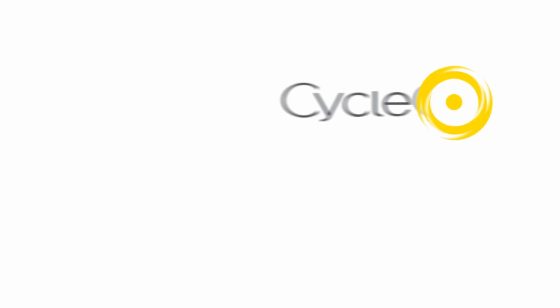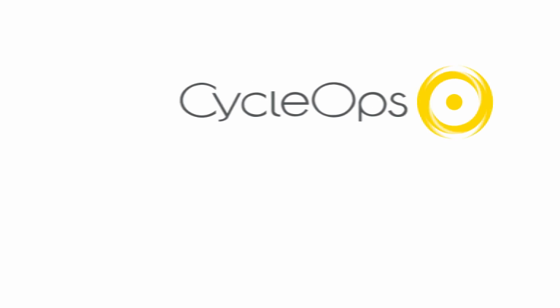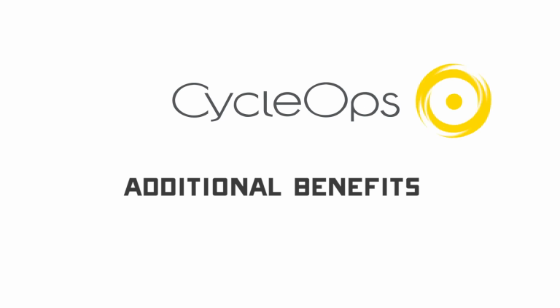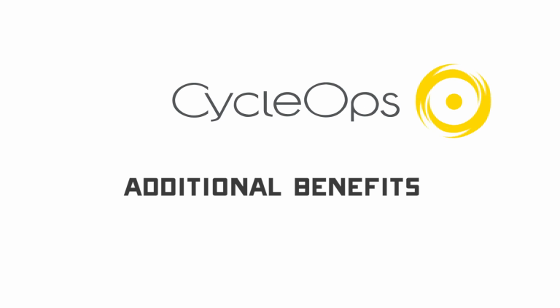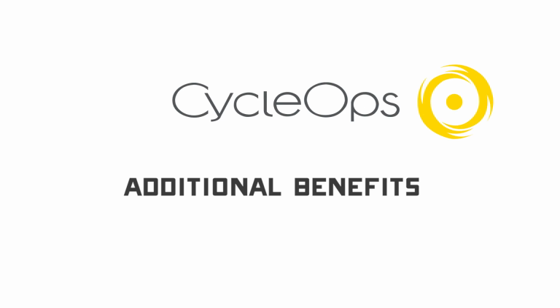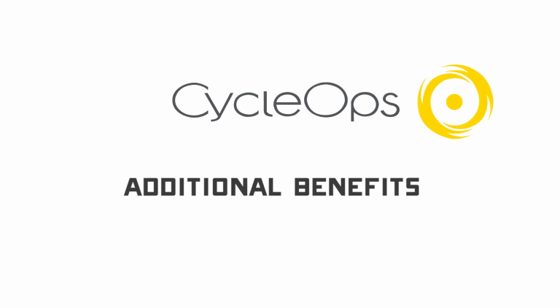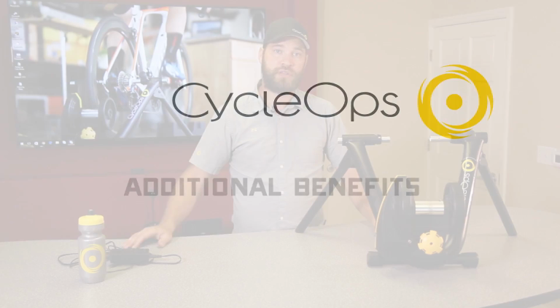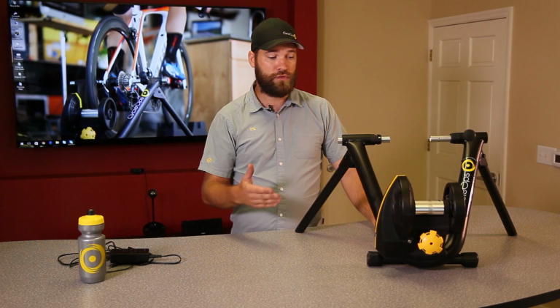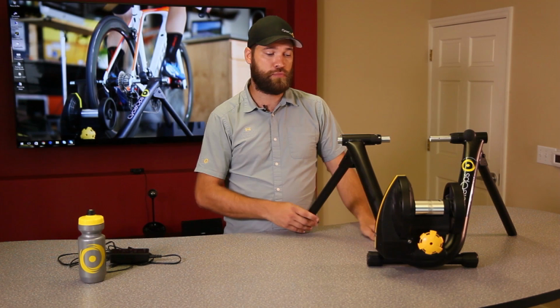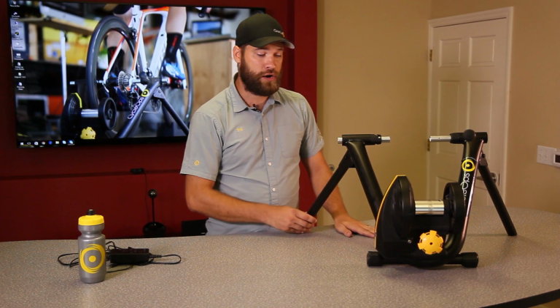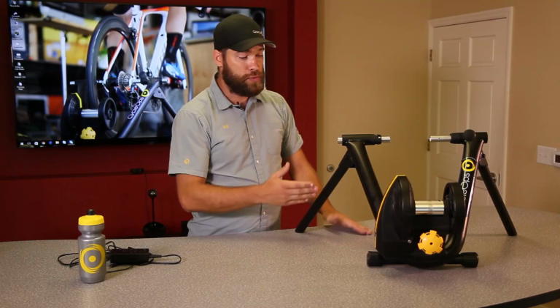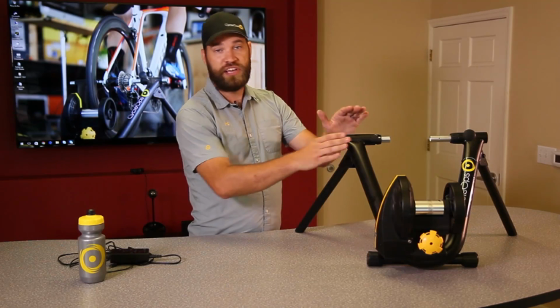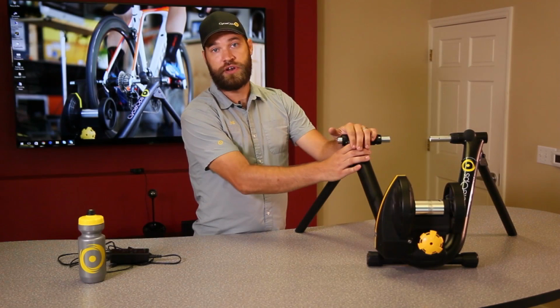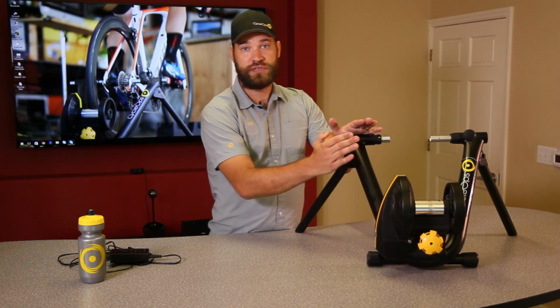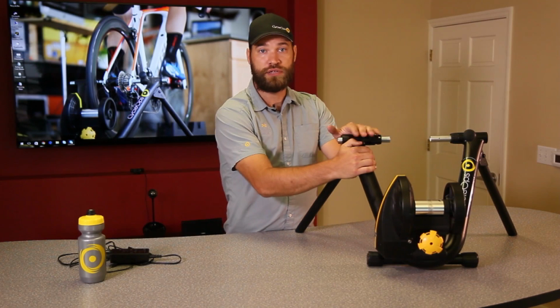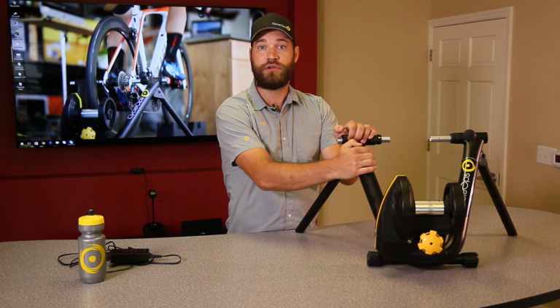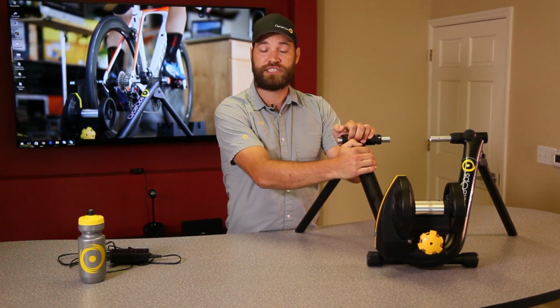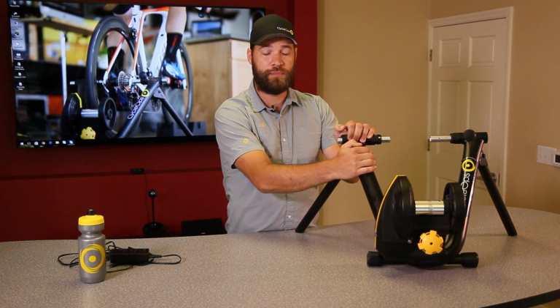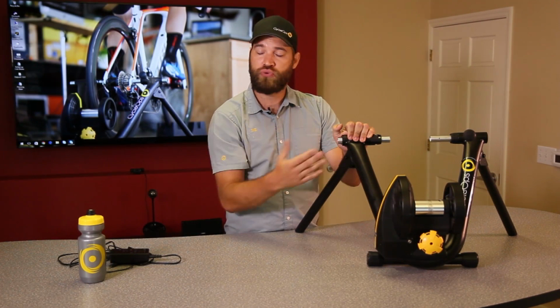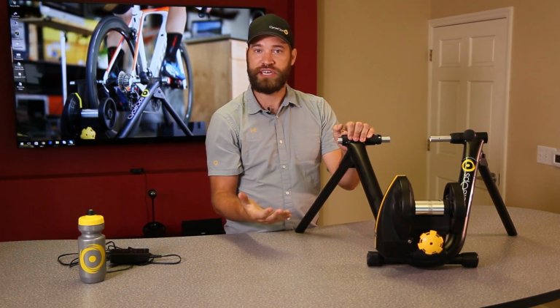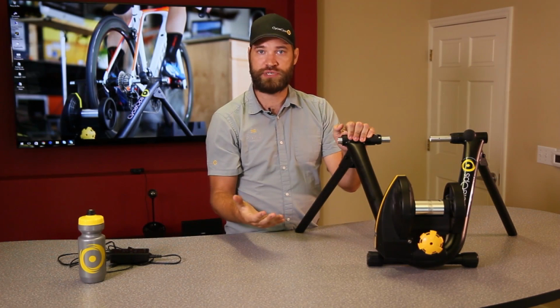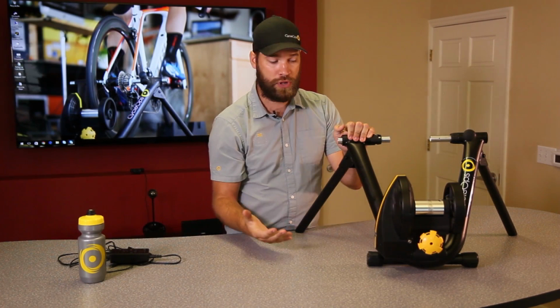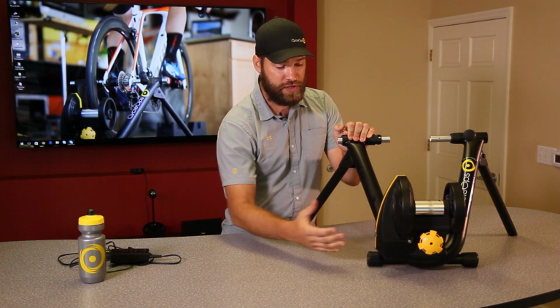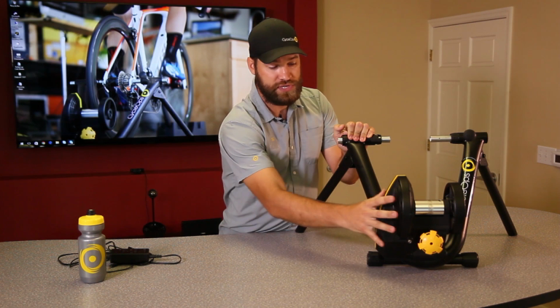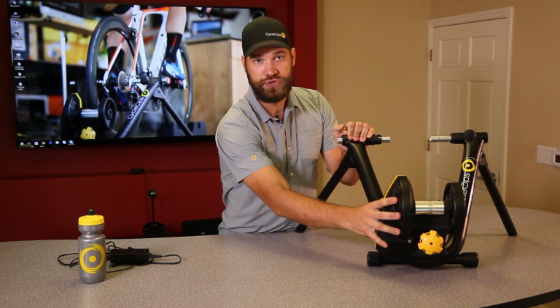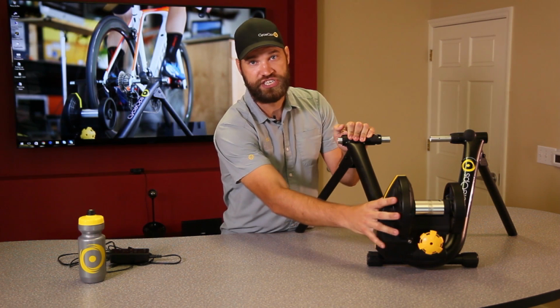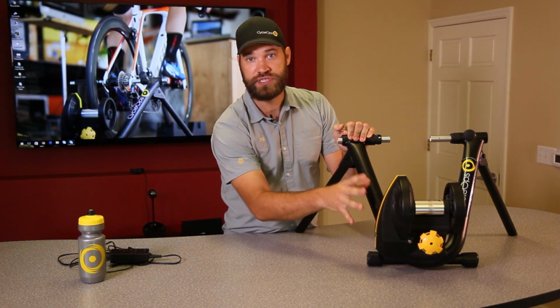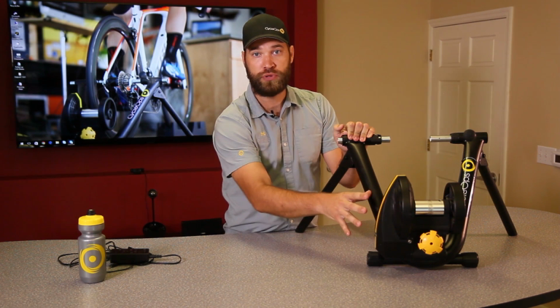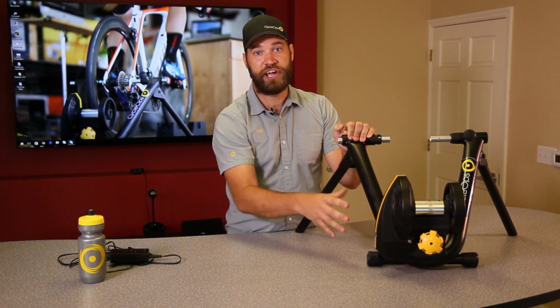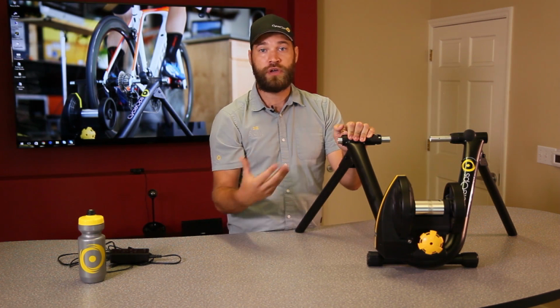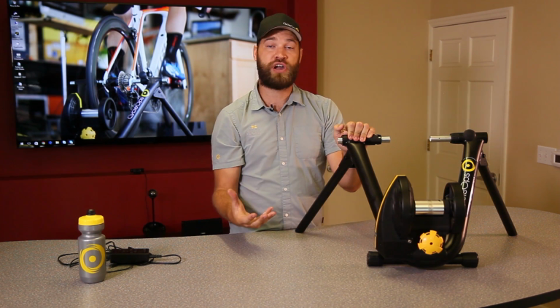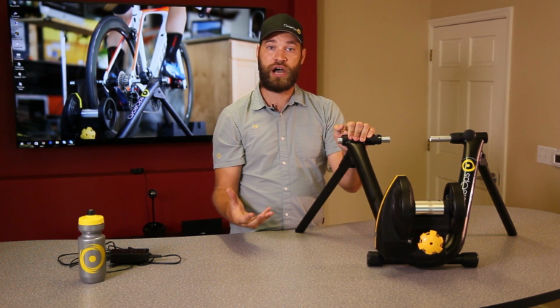There are a lot of really great benefits to the Magnus Smart Trainer. Let's go over a few of them right now. Number one, it's built on our solid steel classic frame — incredibly easy to assemble. The resistance unit attaches with a single bolt to the frame and you're ready to ride.